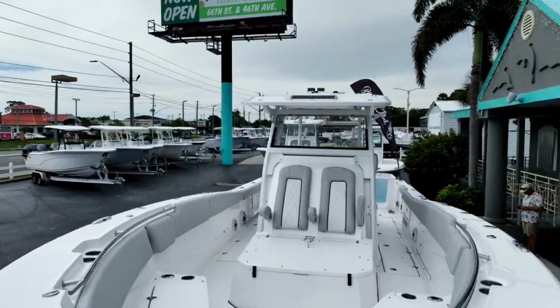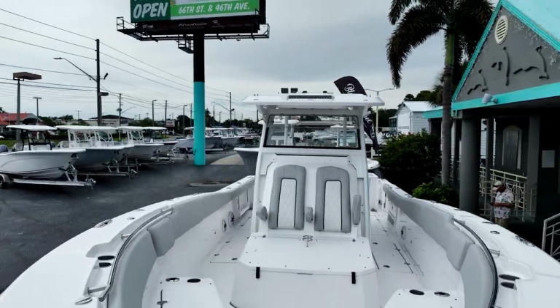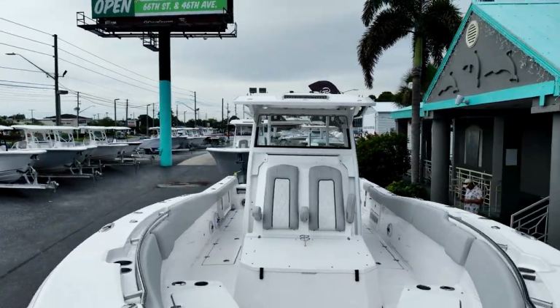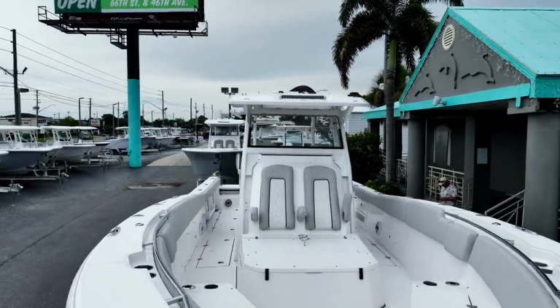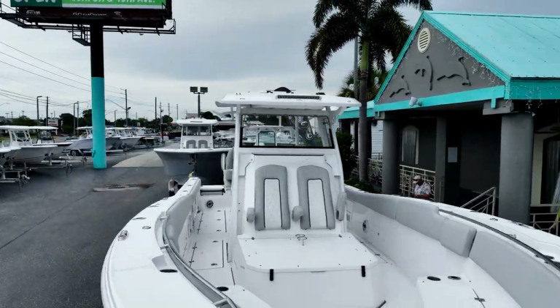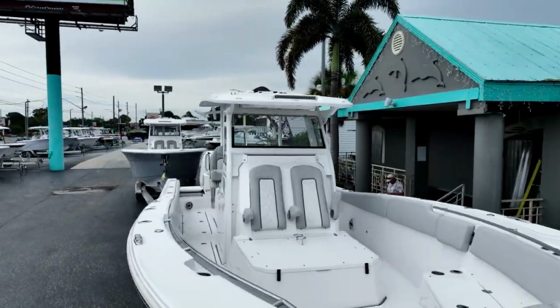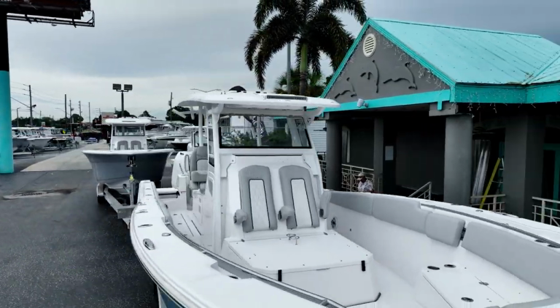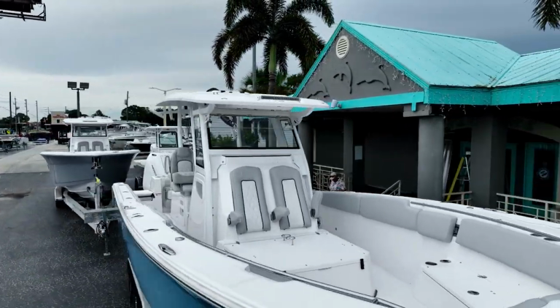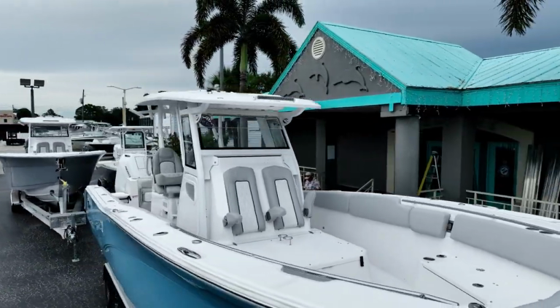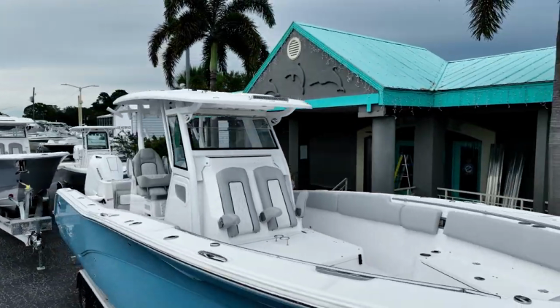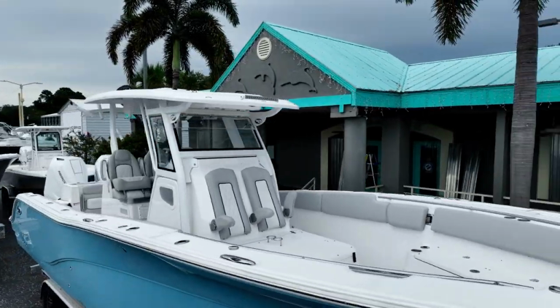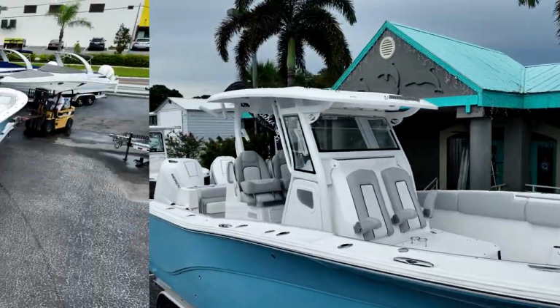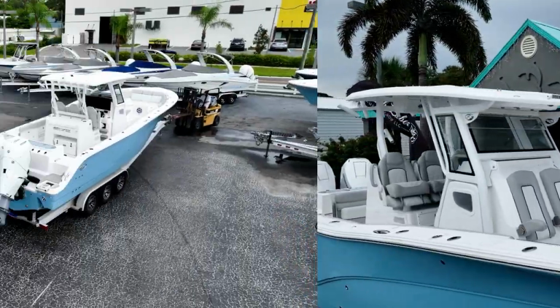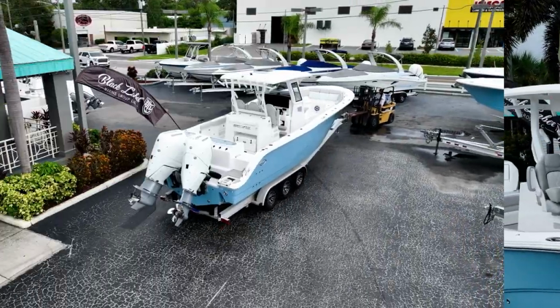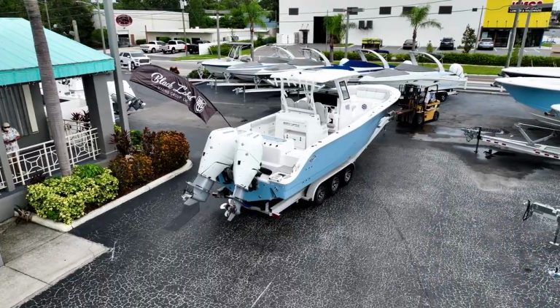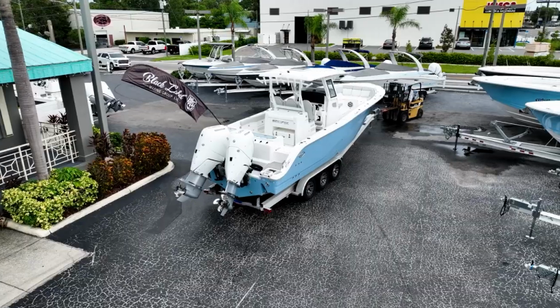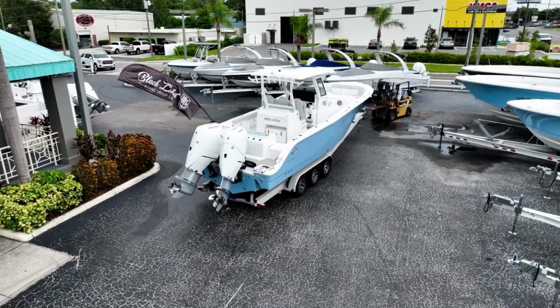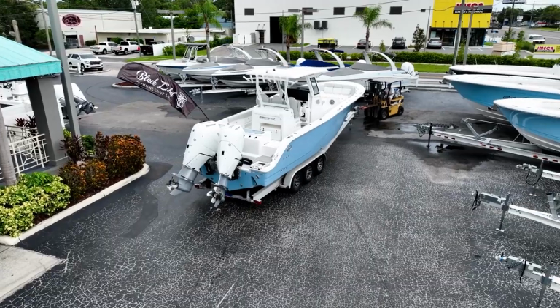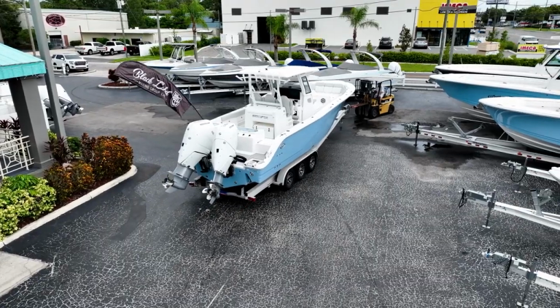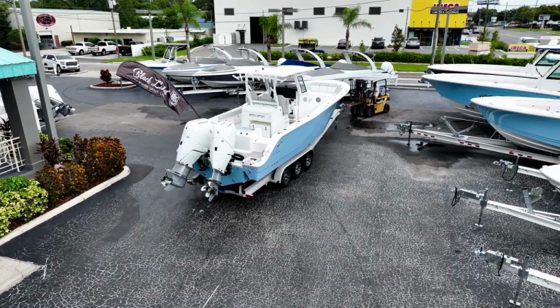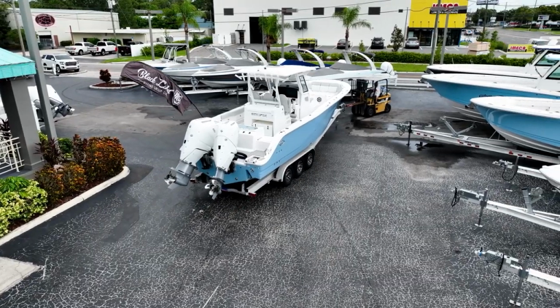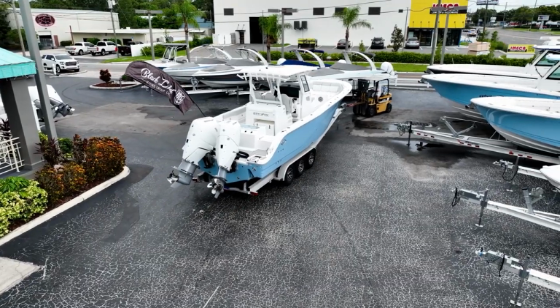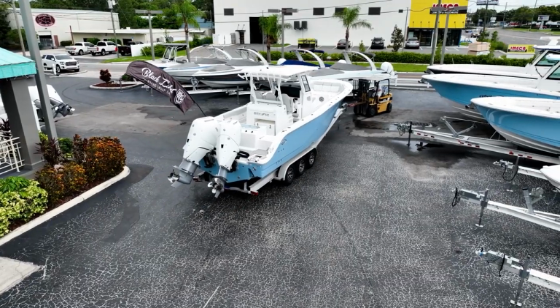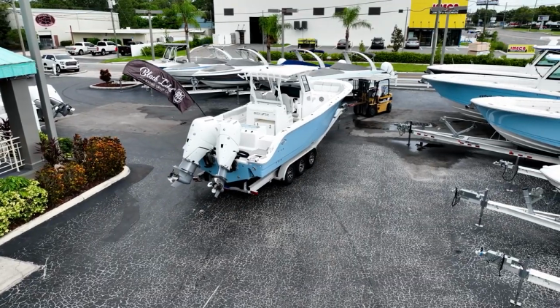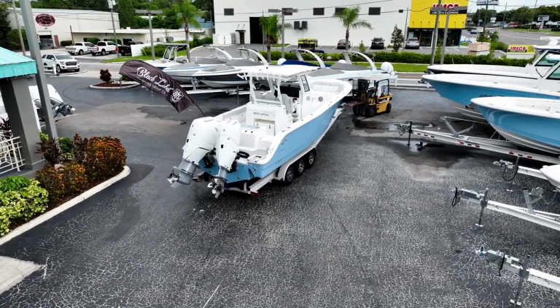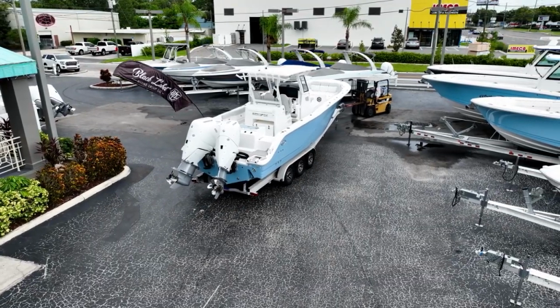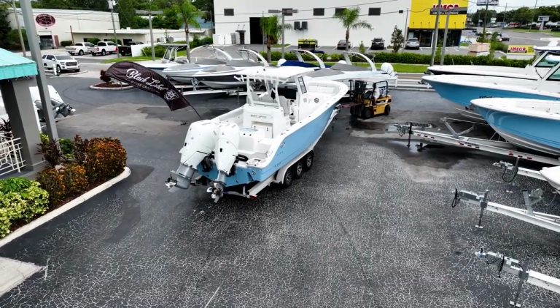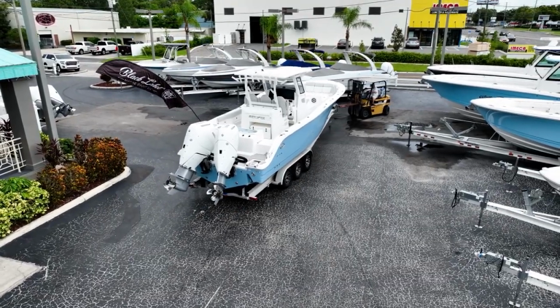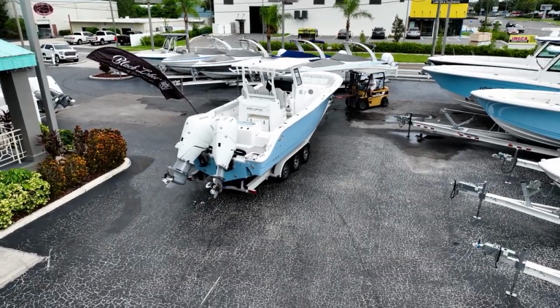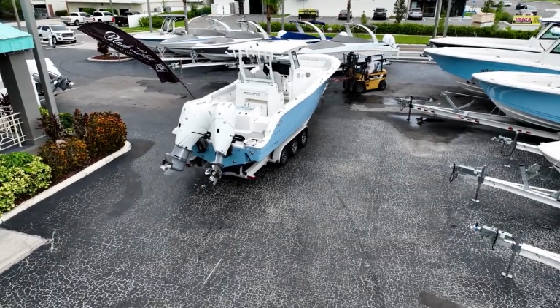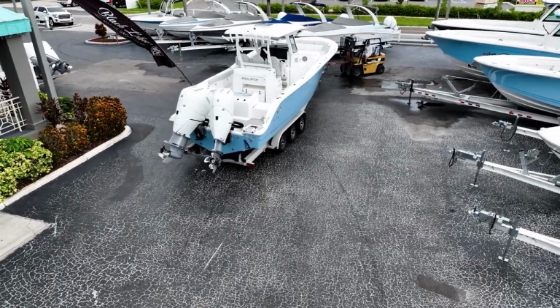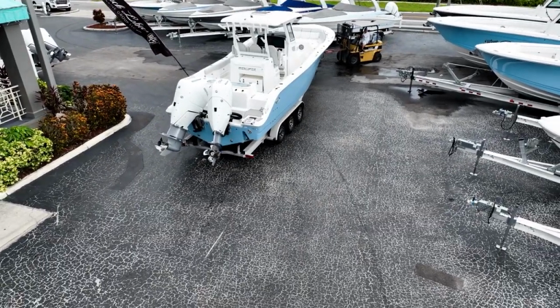The 328 boasts more standard features than one would expect. This stunning 2024 Seafox offers the ultimate blend of offshore fishability and luxury appointments.